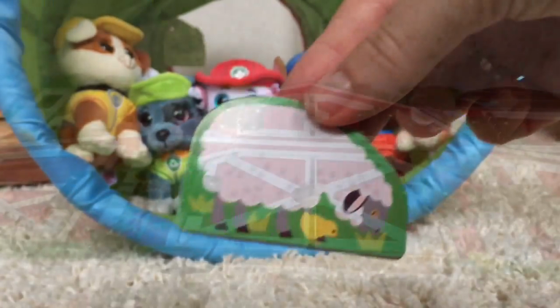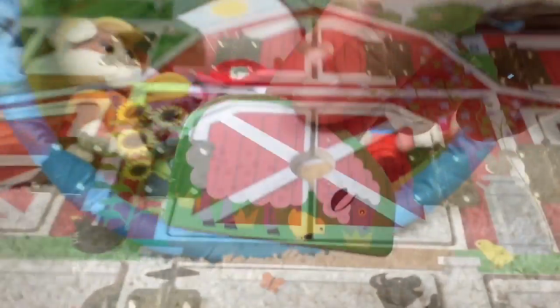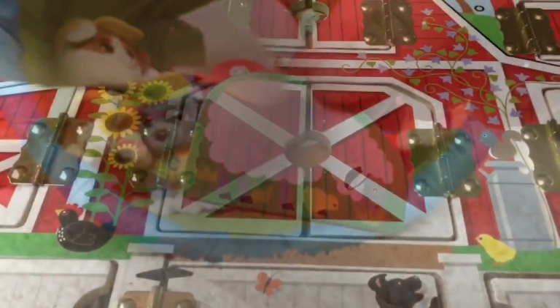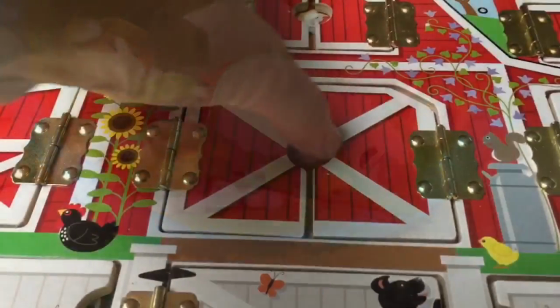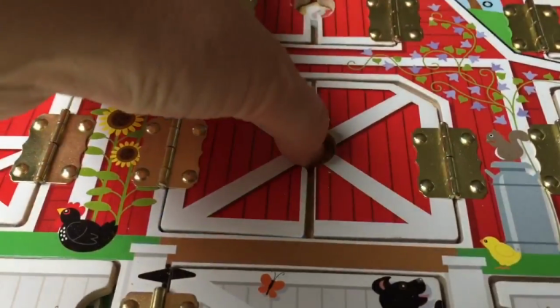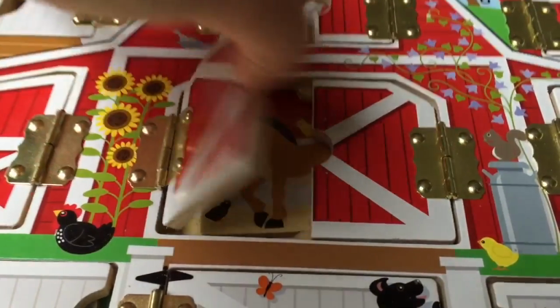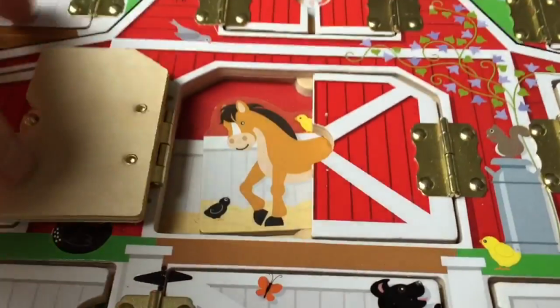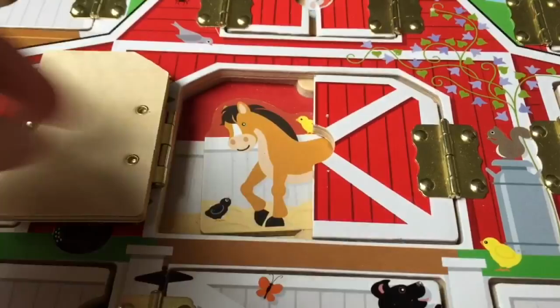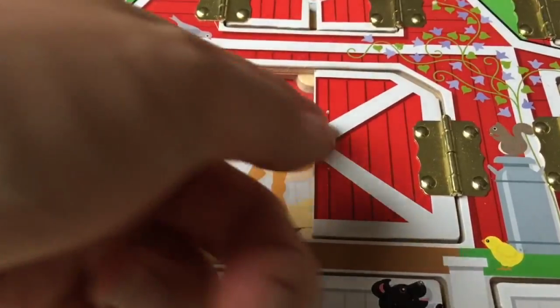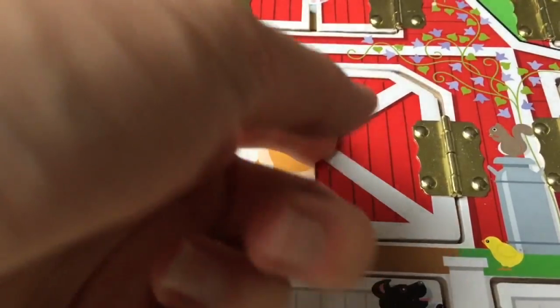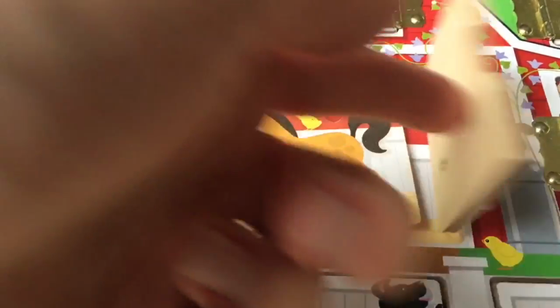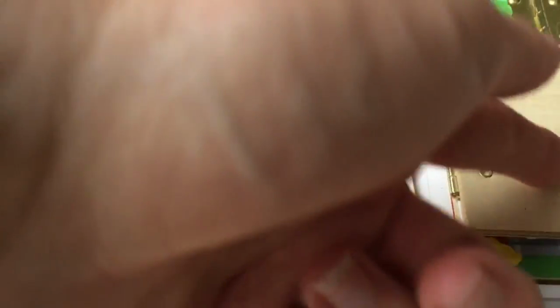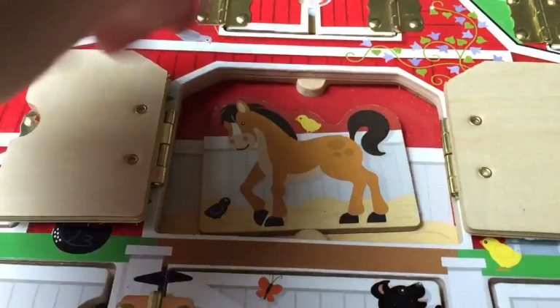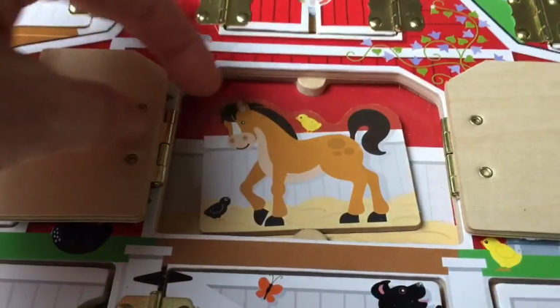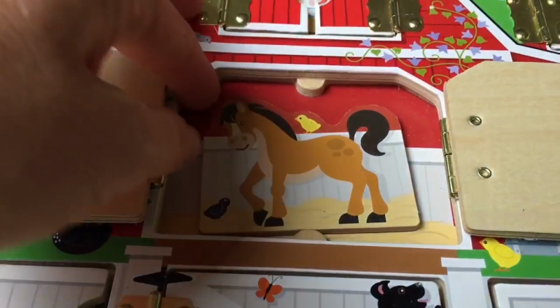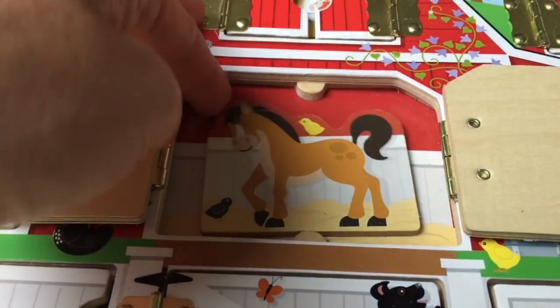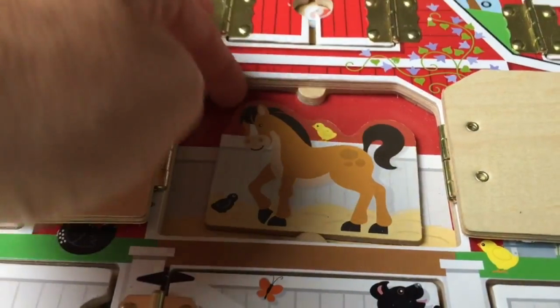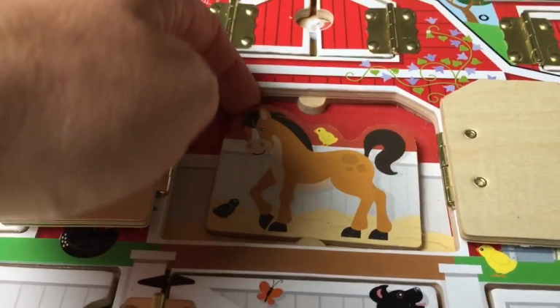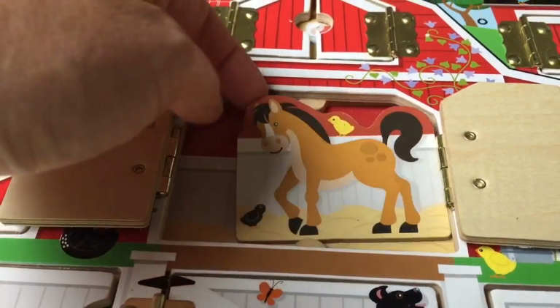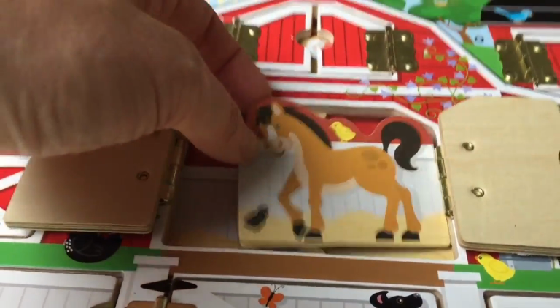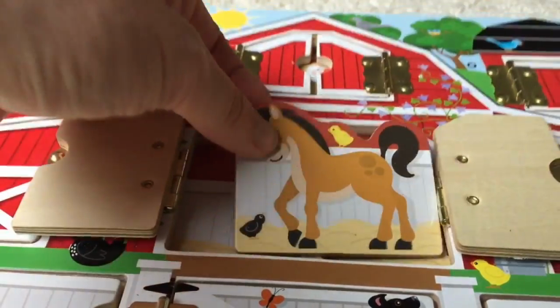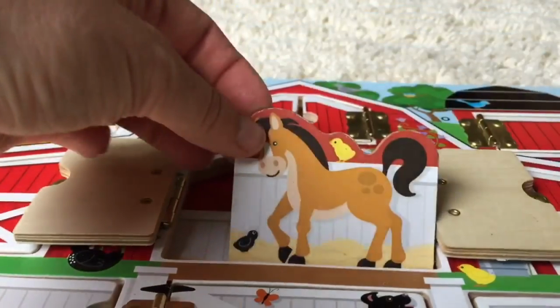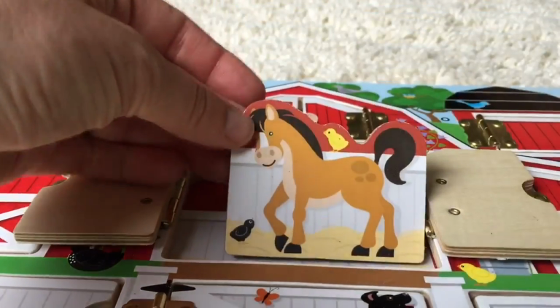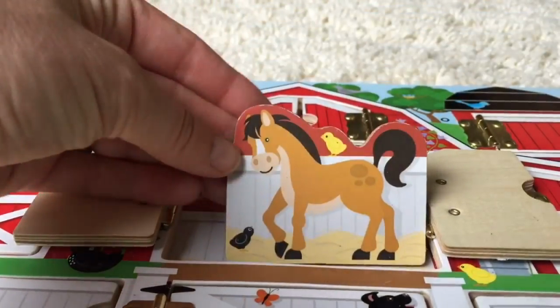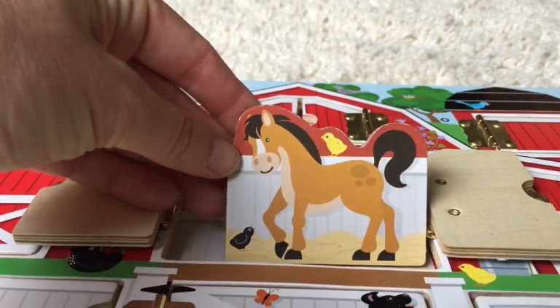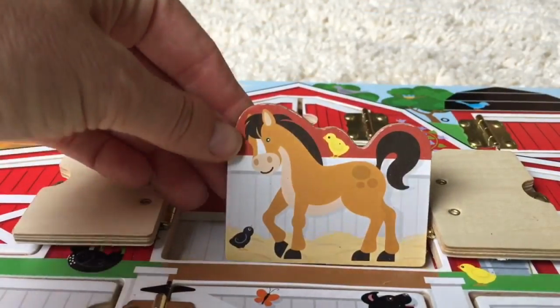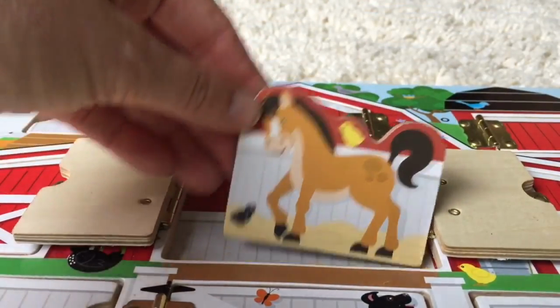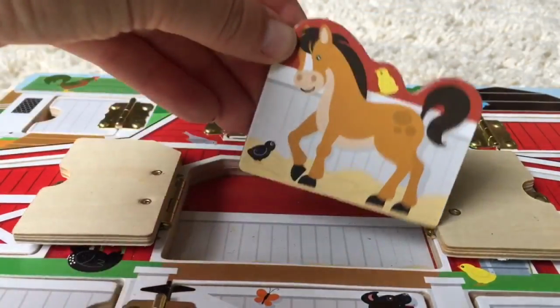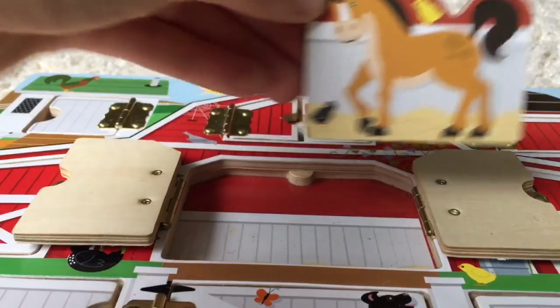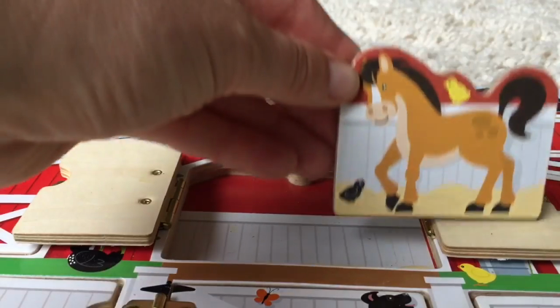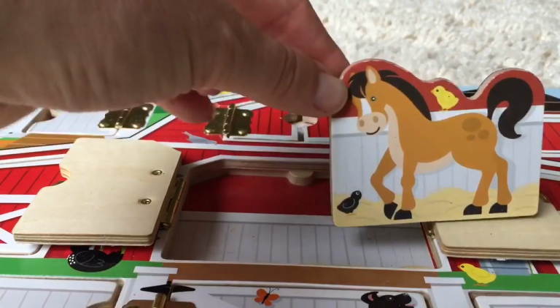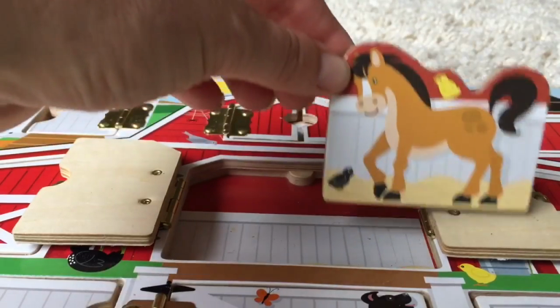Now we open the great big barn door, and it's a brown horse with black hair. What does the horse say?